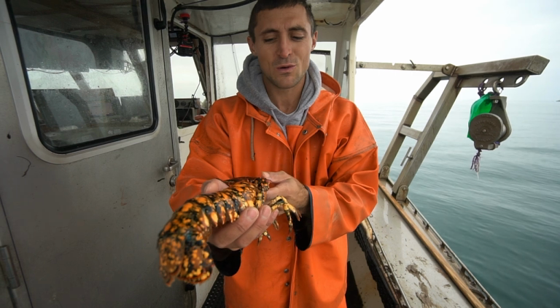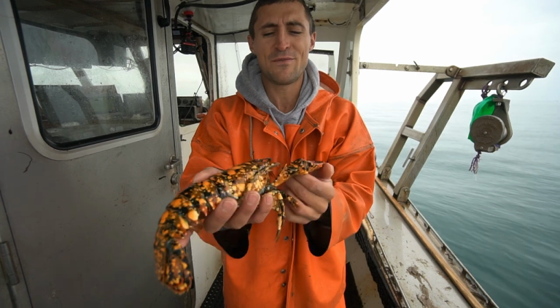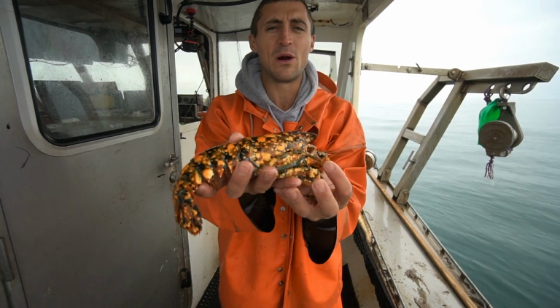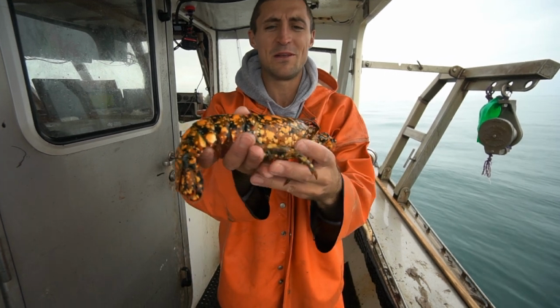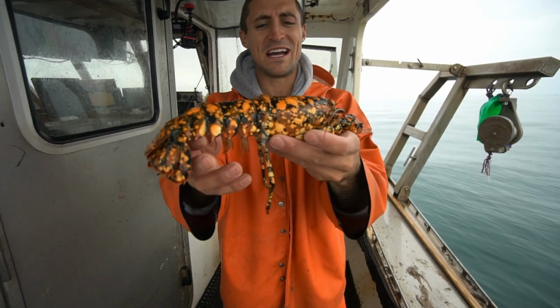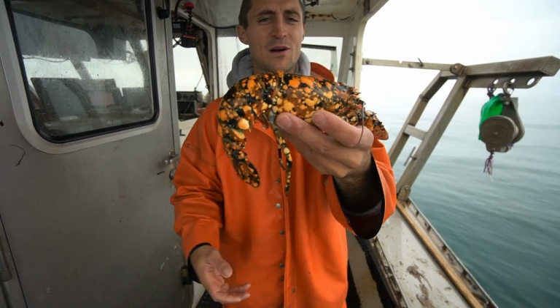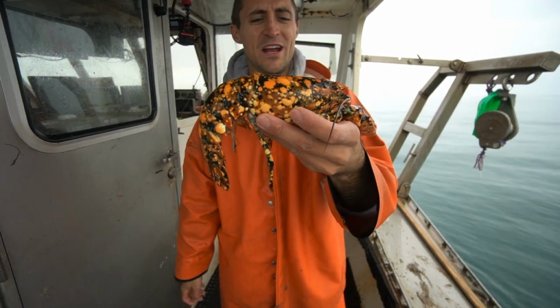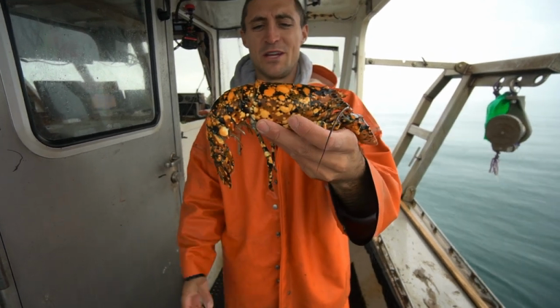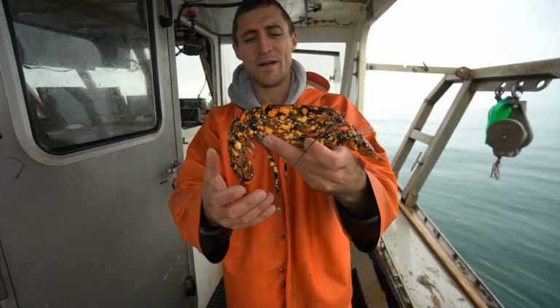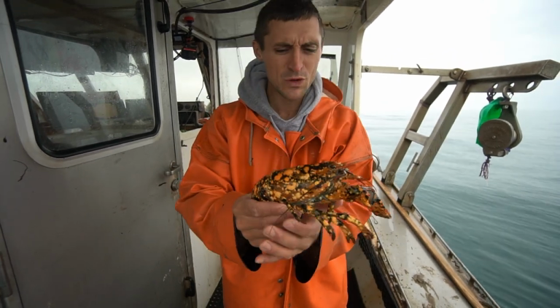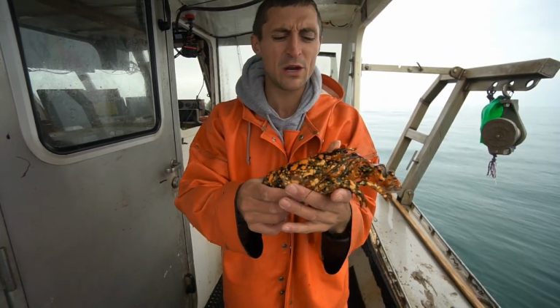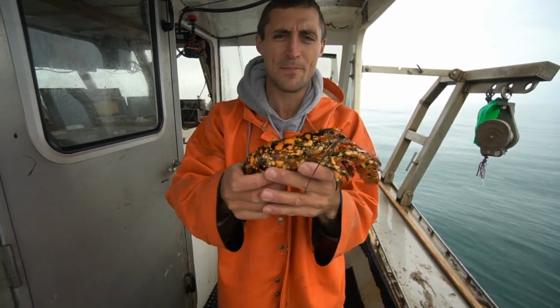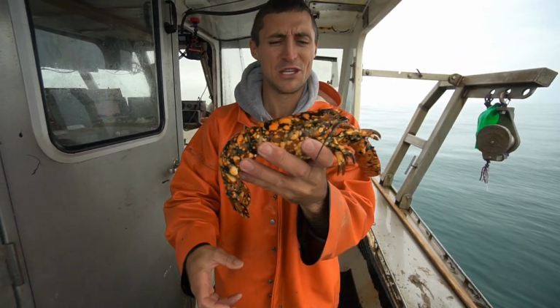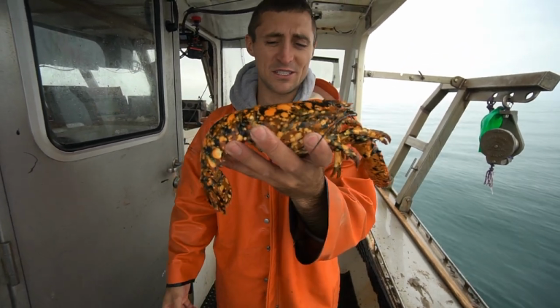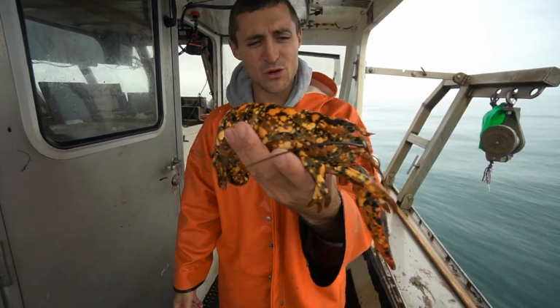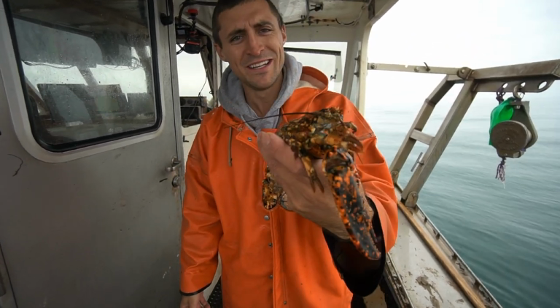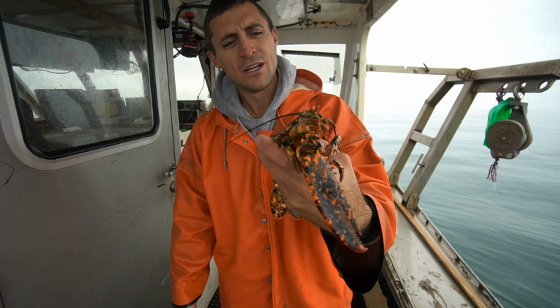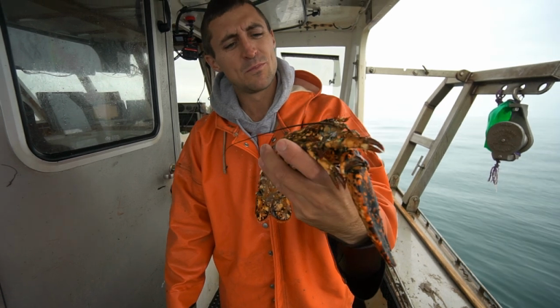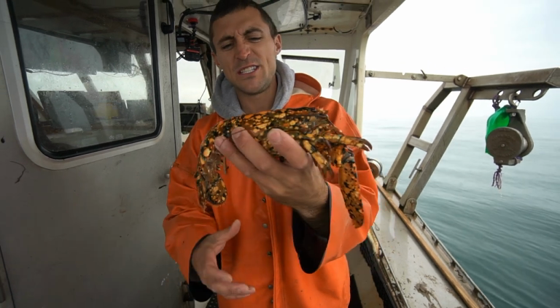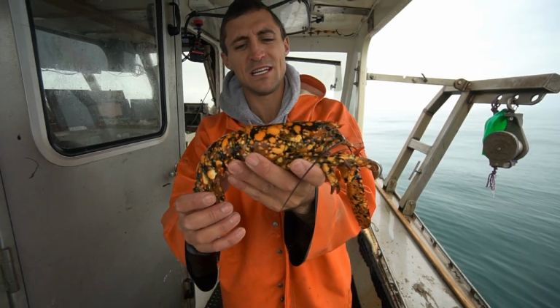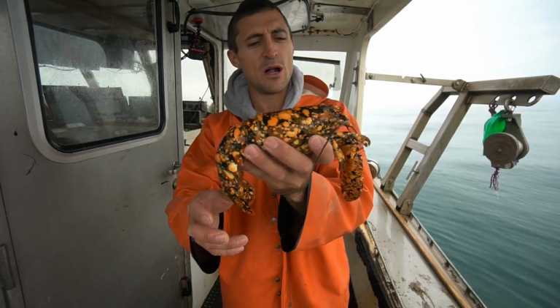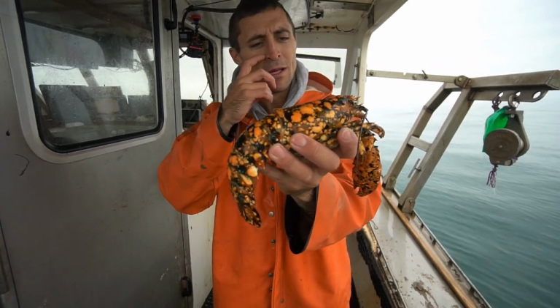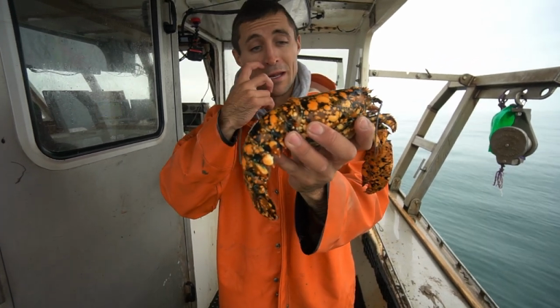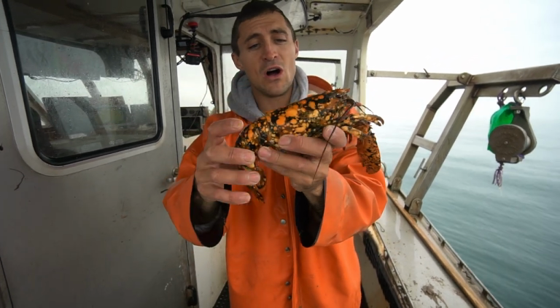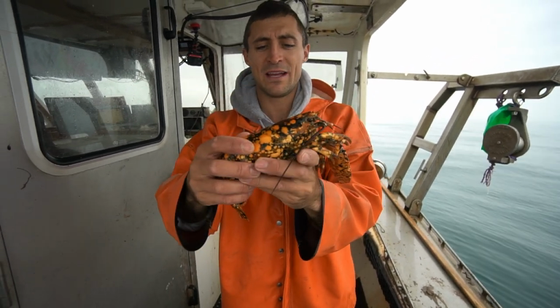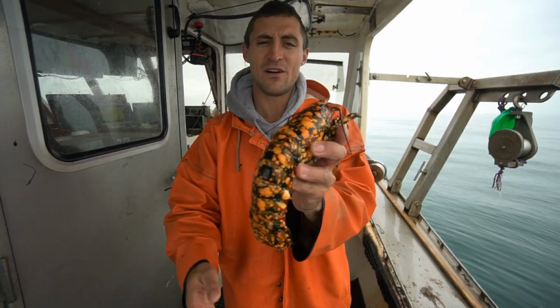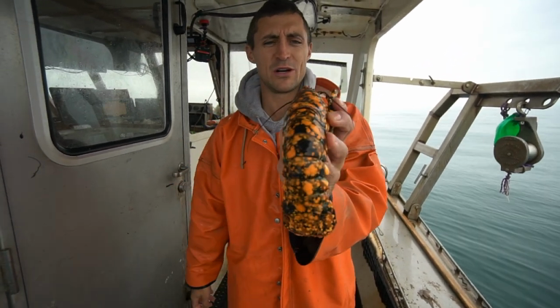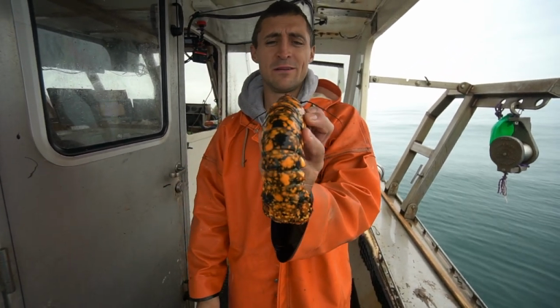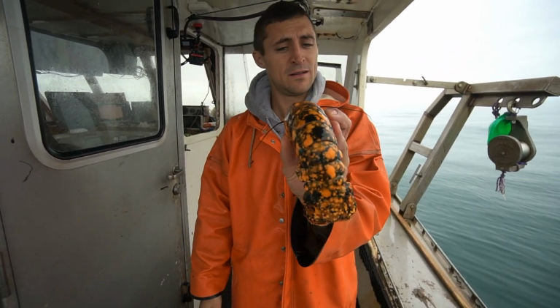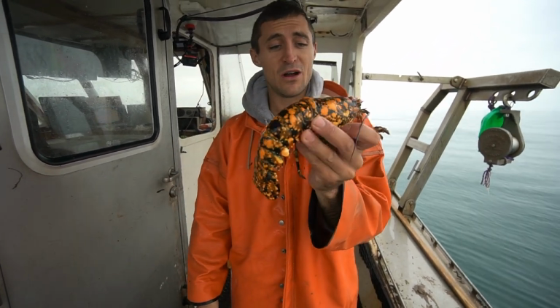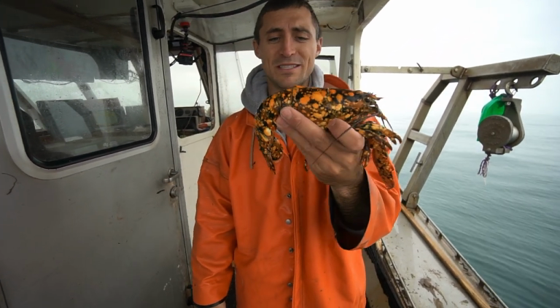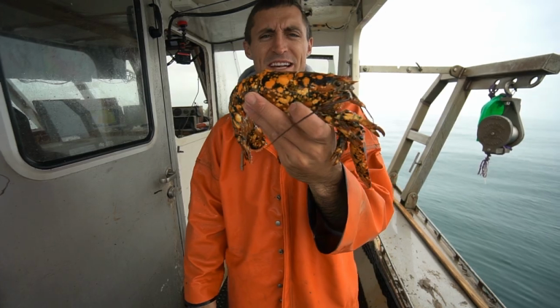We're going to try to find an aquarium that would like to have him and donate him to the aquarium. We donated one in the past to the University of New England. We'll probably reach out and see if they want him. If not, we'll find another aquarium. If not, he'll be somebody's dinner.